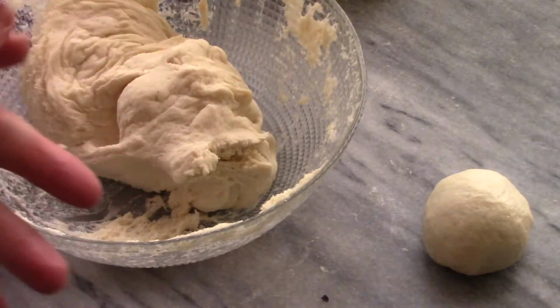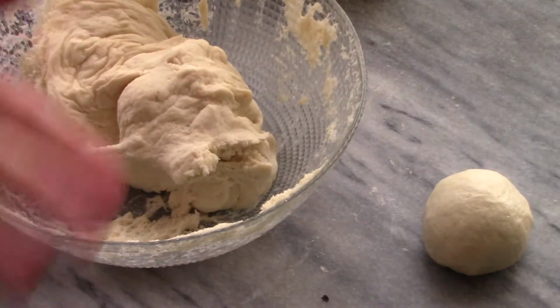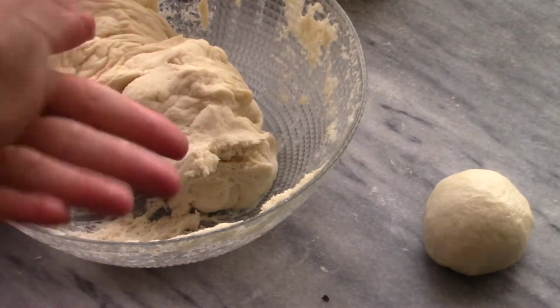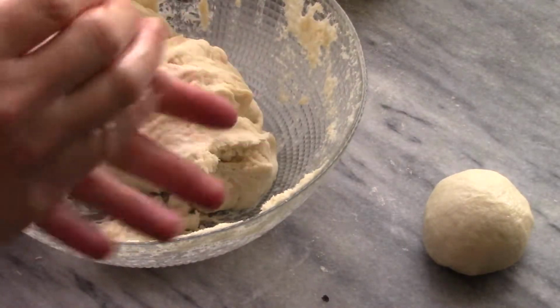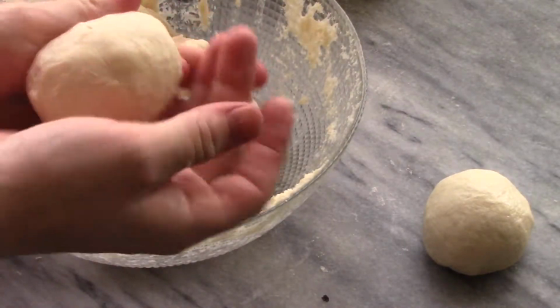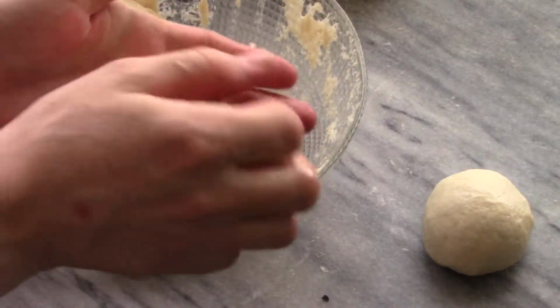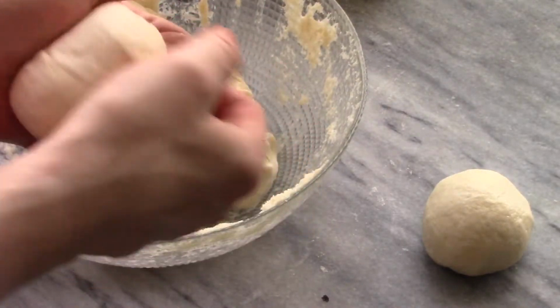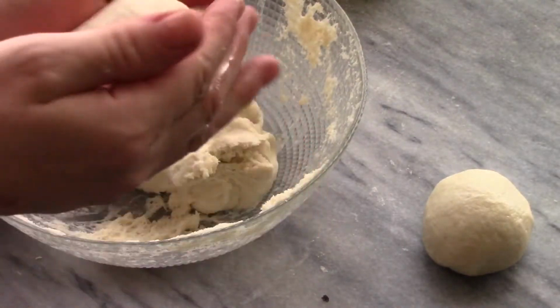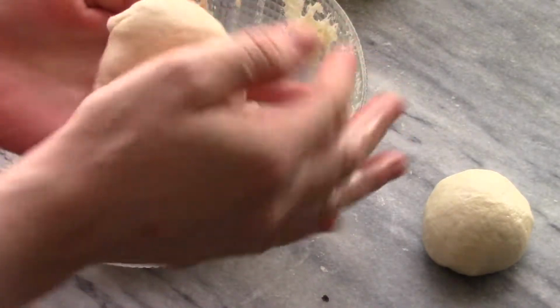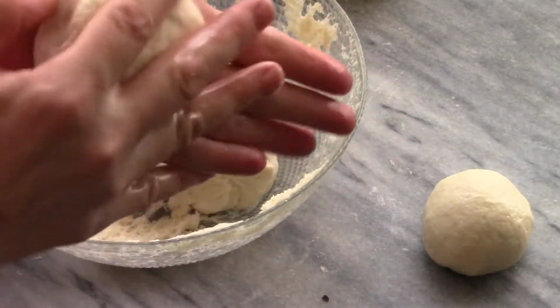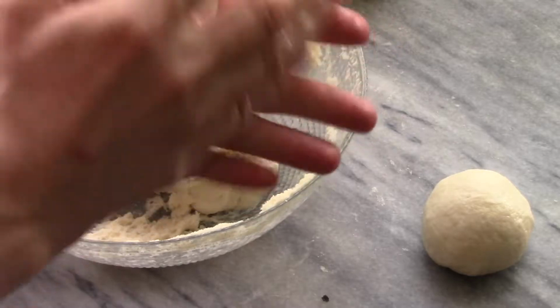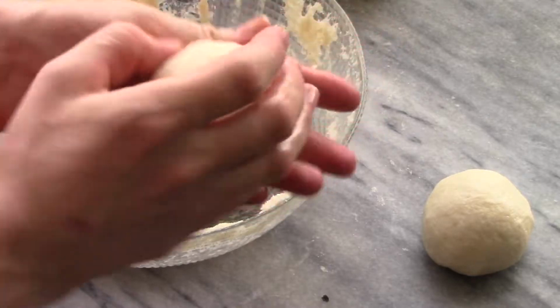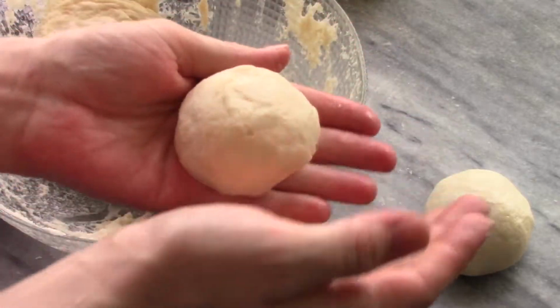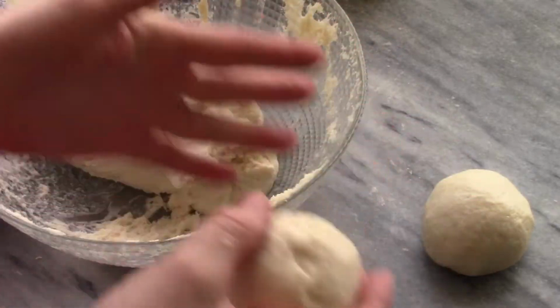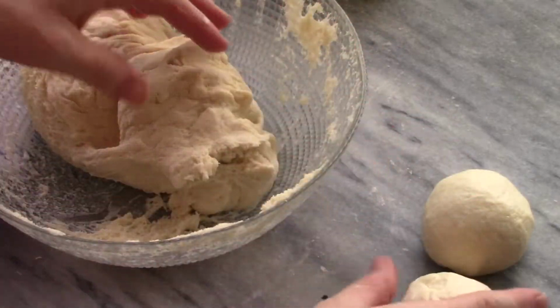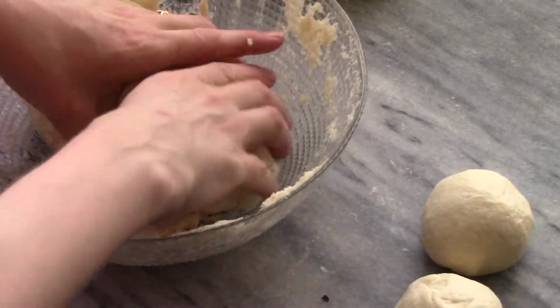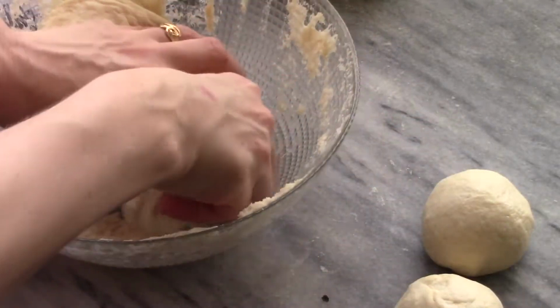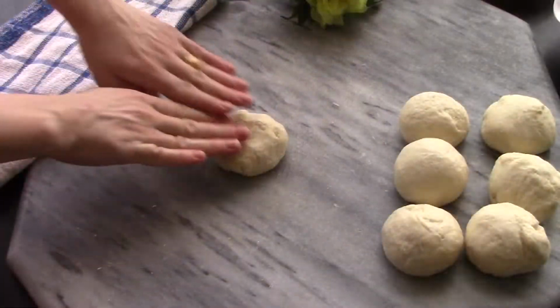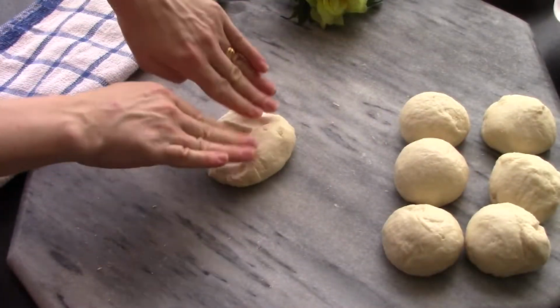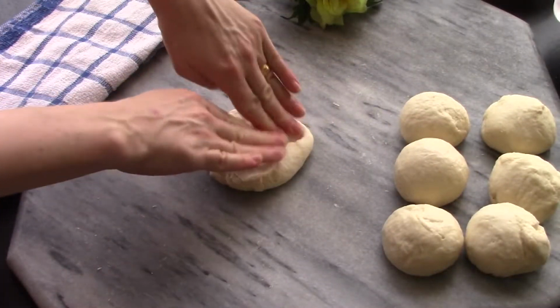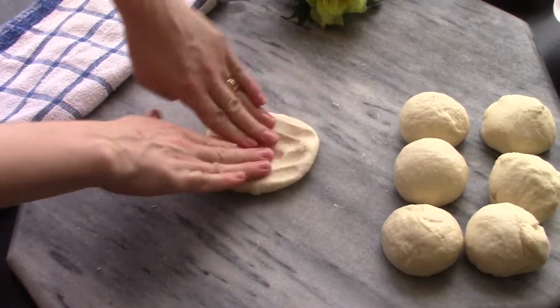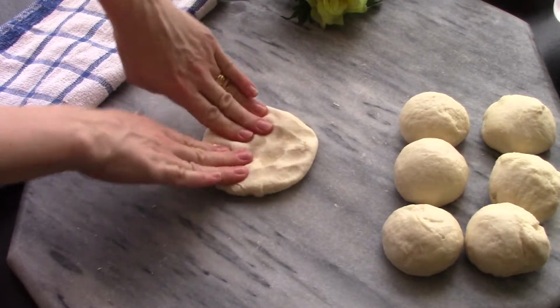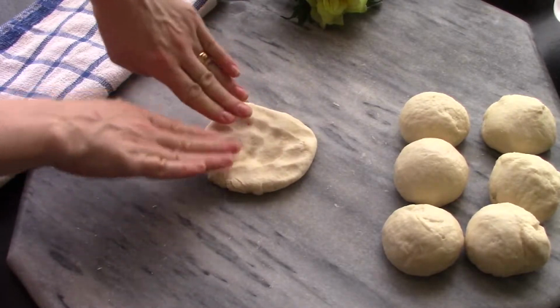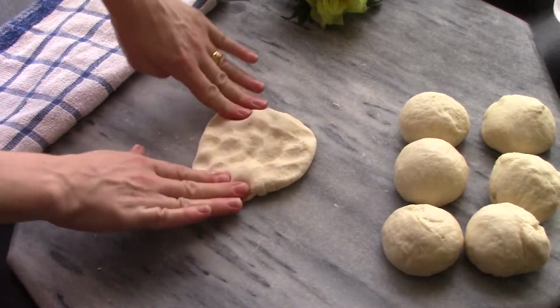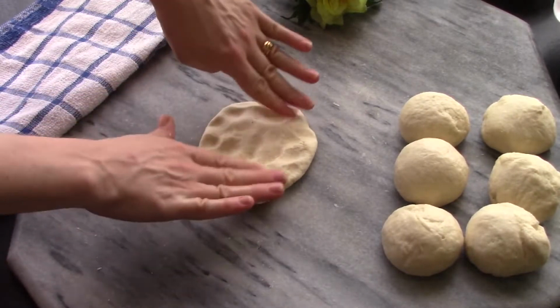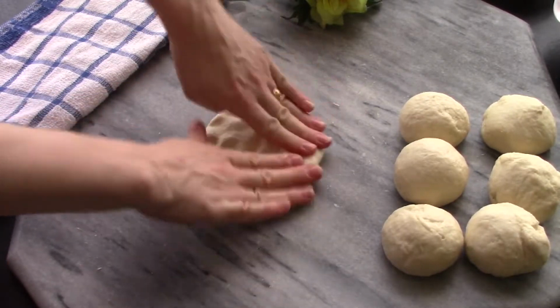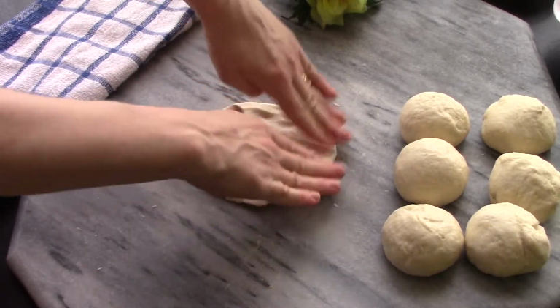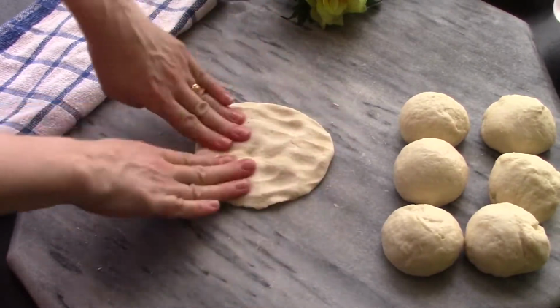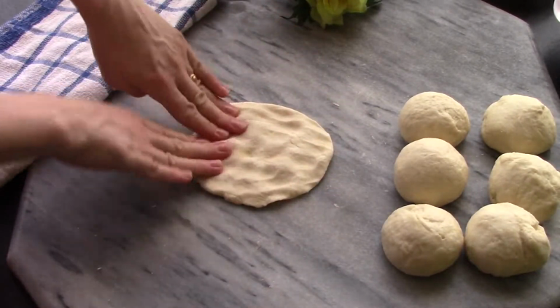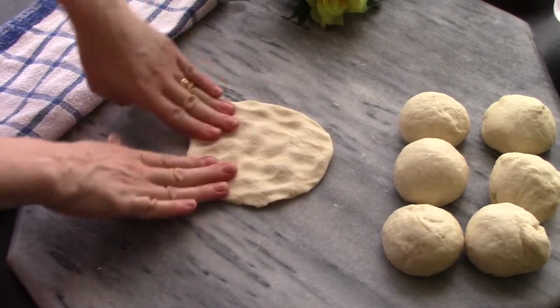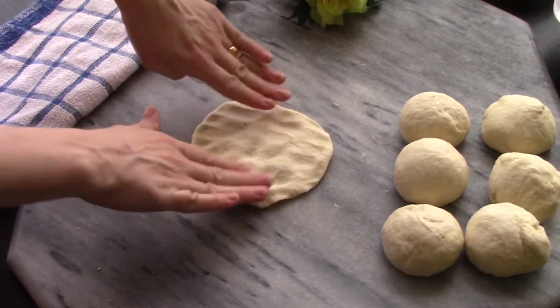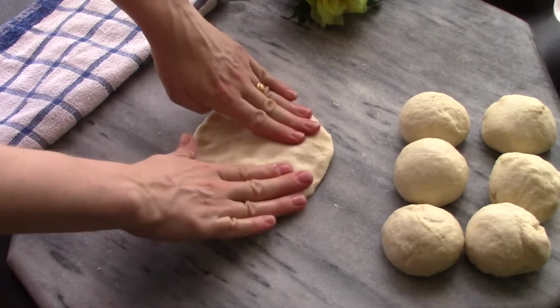Pizza was originally made for low-income families in Naples — amazing that it's one of the number one foods around the world today. Now we're going to flatten out our little balls, and make sure you make the edges extra skinny.